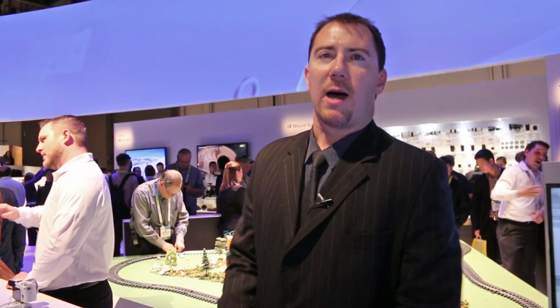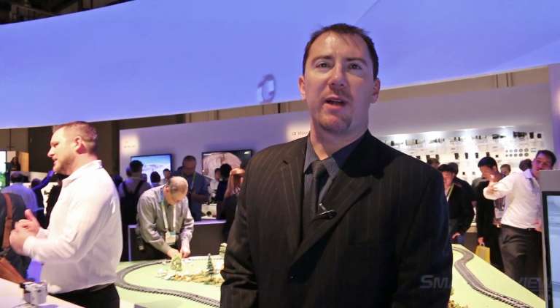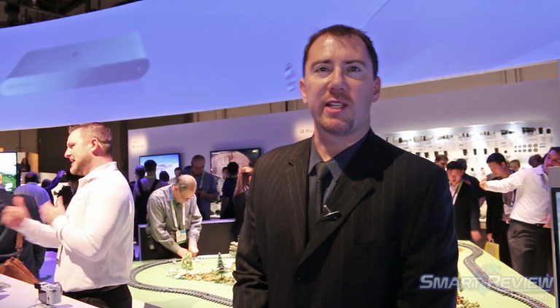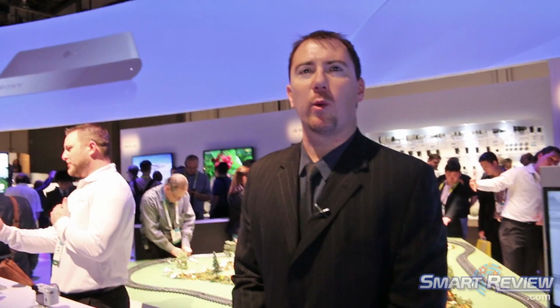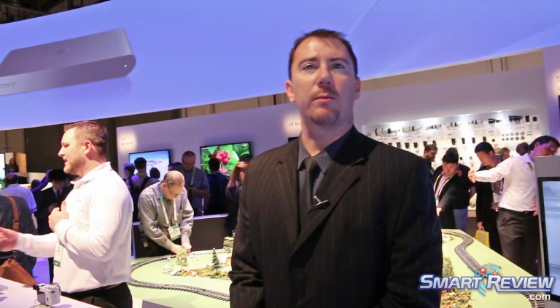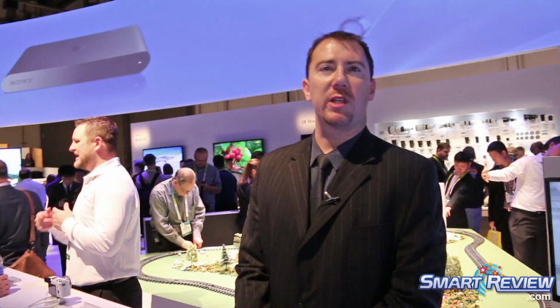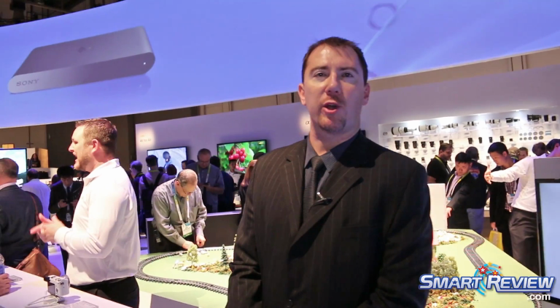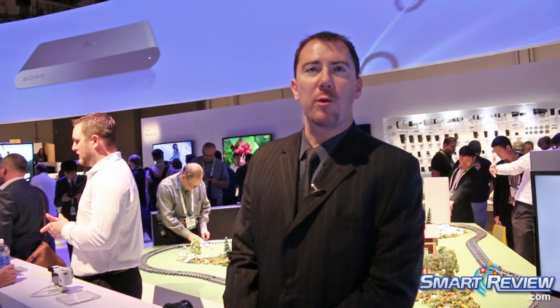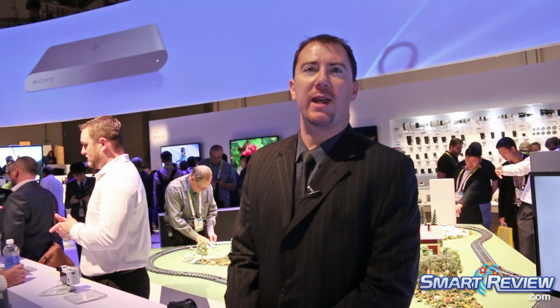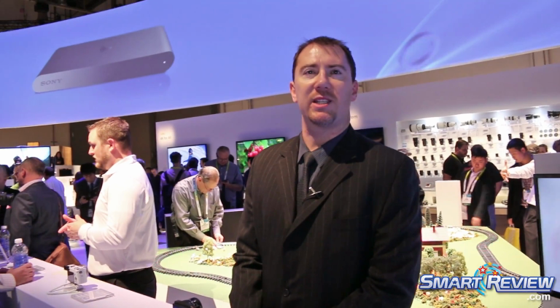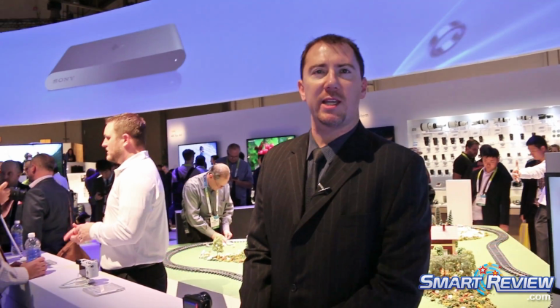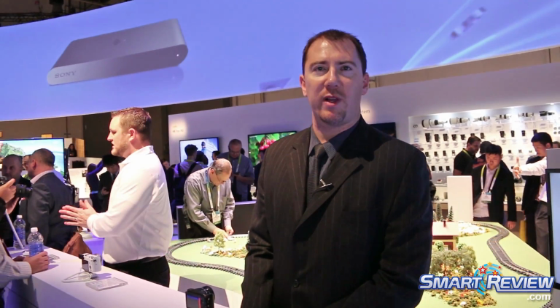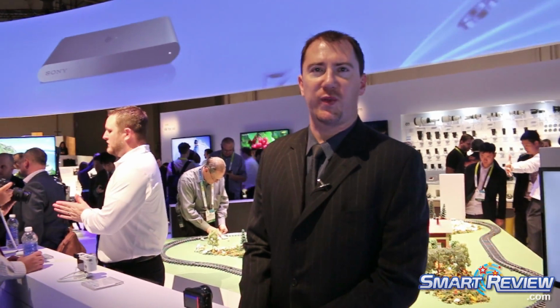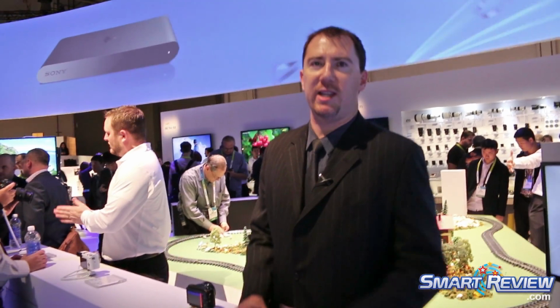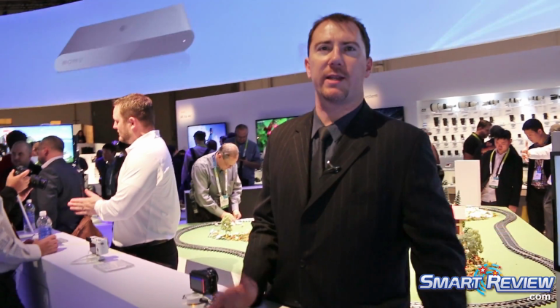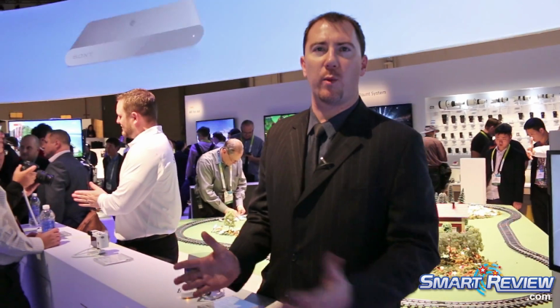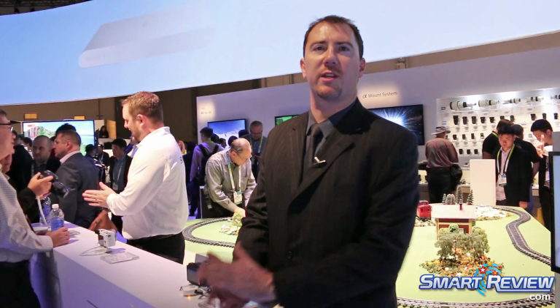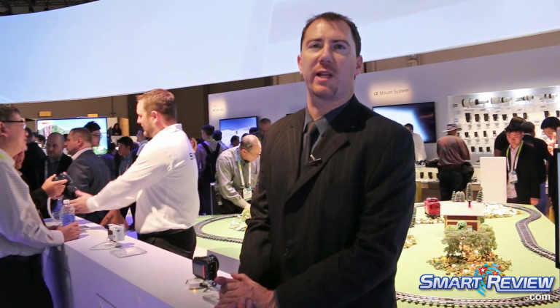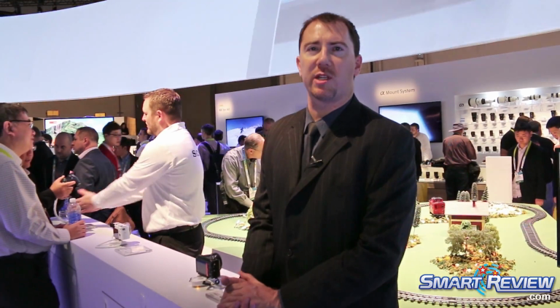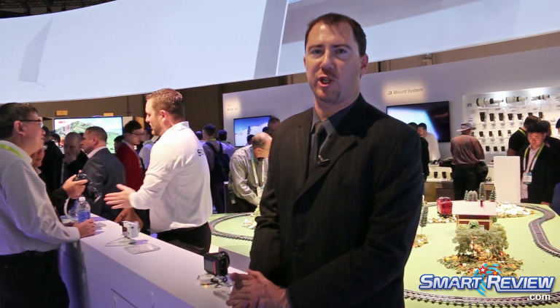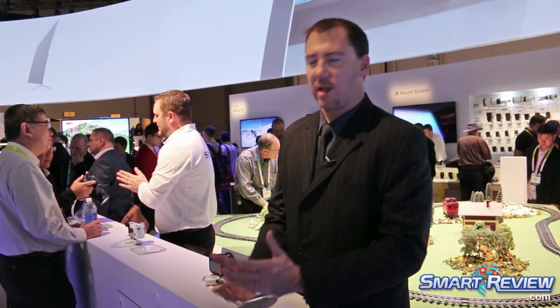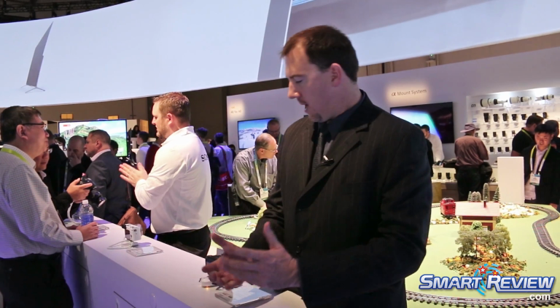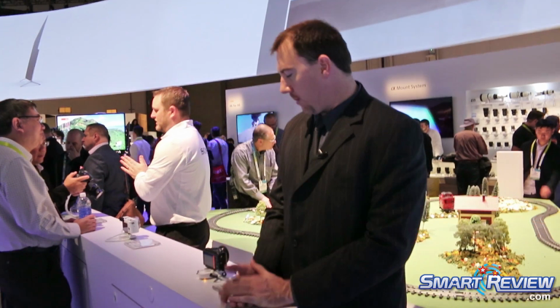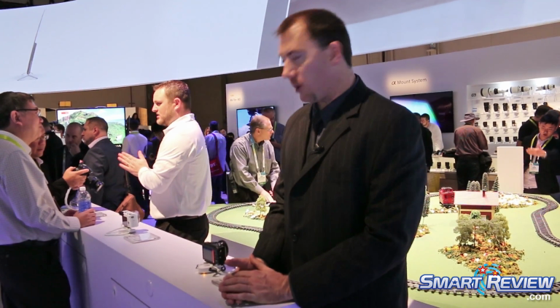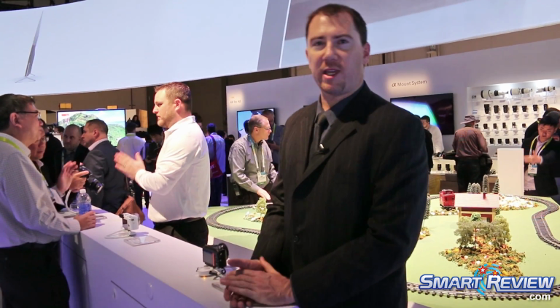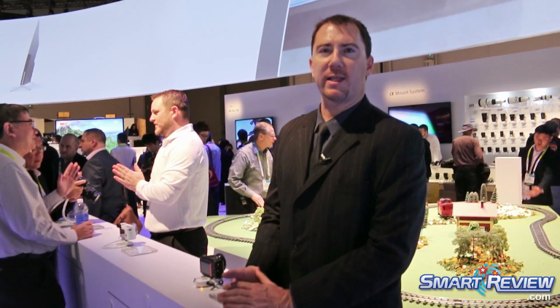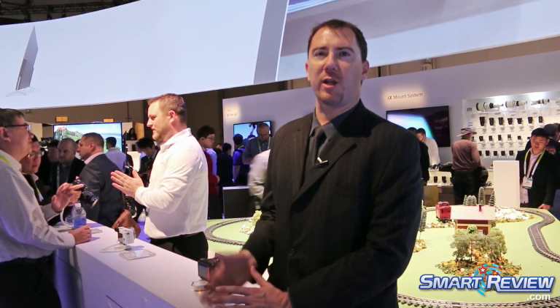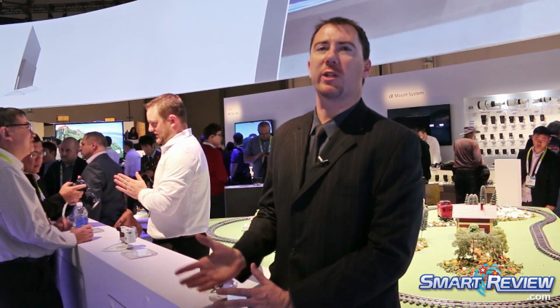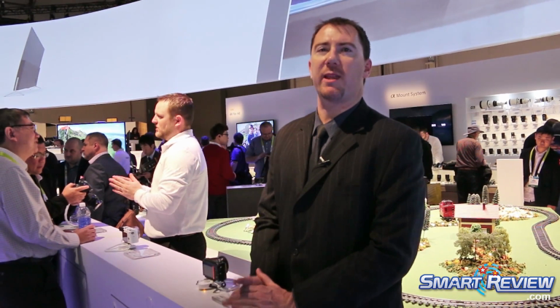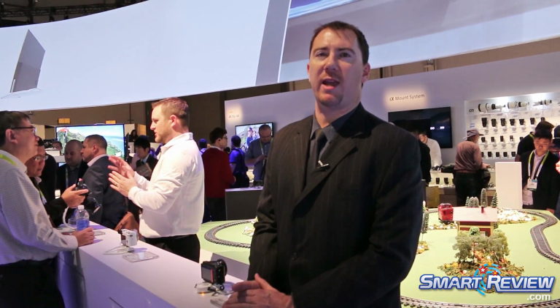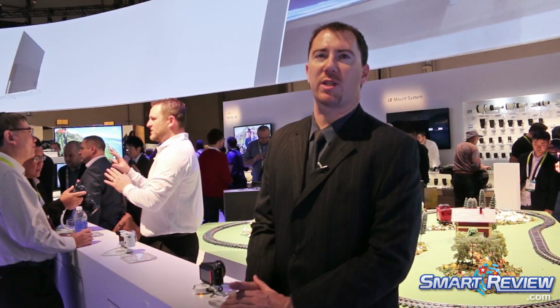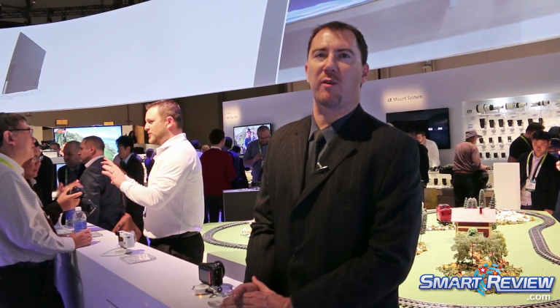Hi, my name is Eldin. Welcome to the Sony booth at CES 2015. We're in the digital imaging division, and what I'm going to show you is a really cool display that we have with some of our cameras.